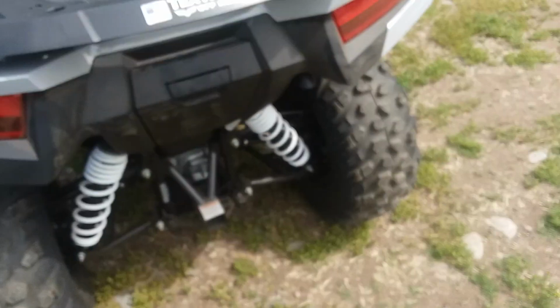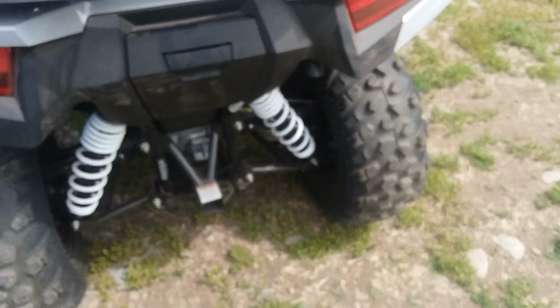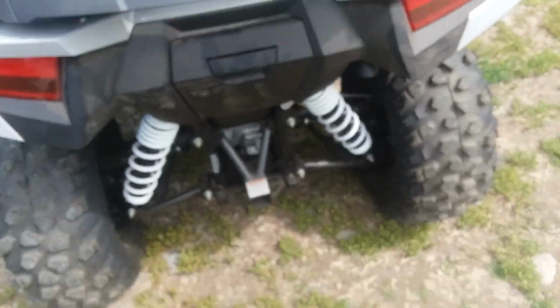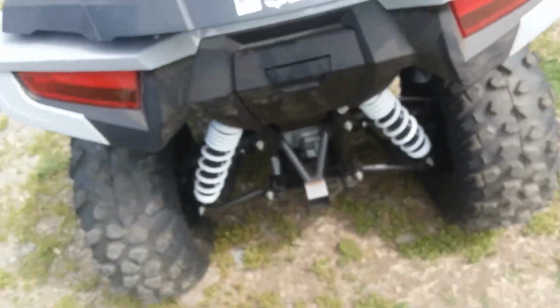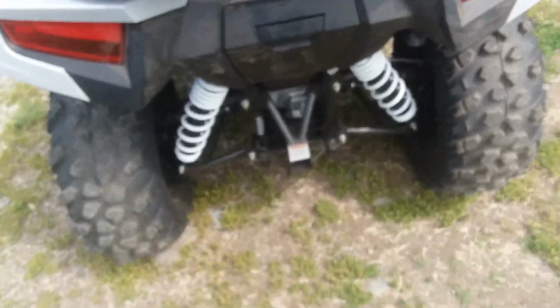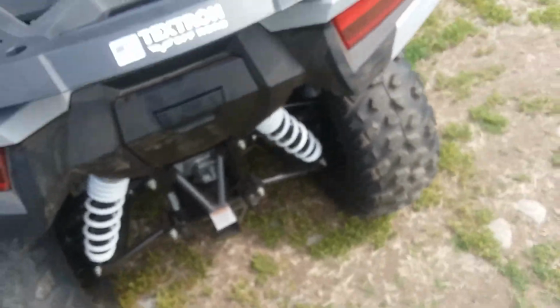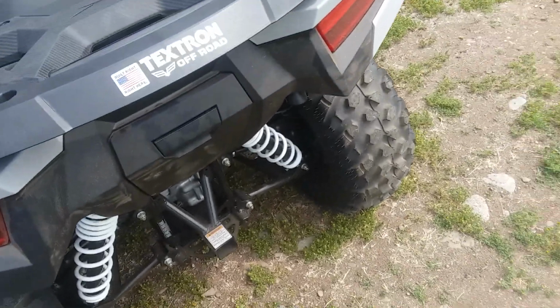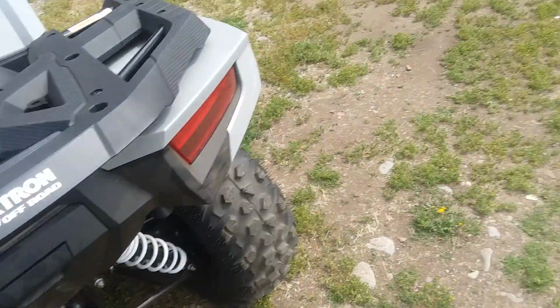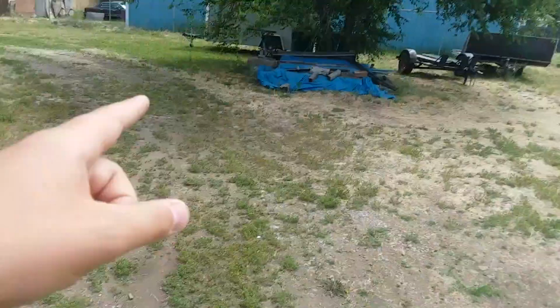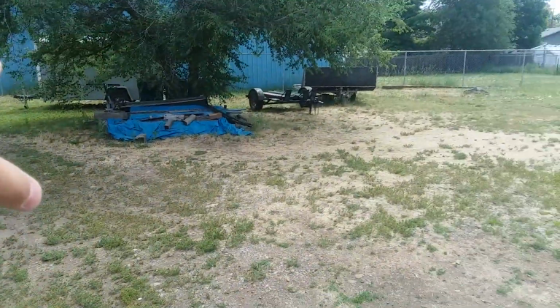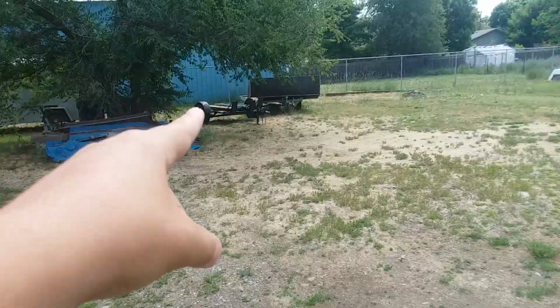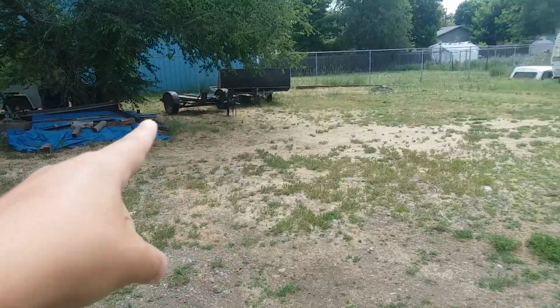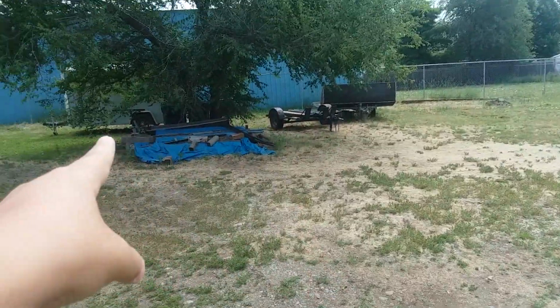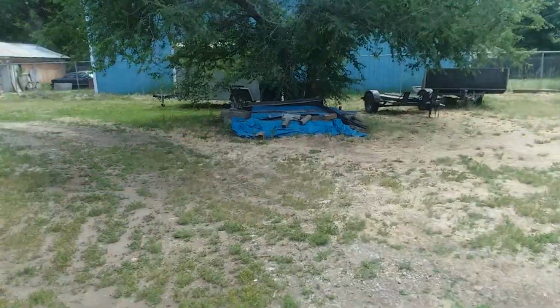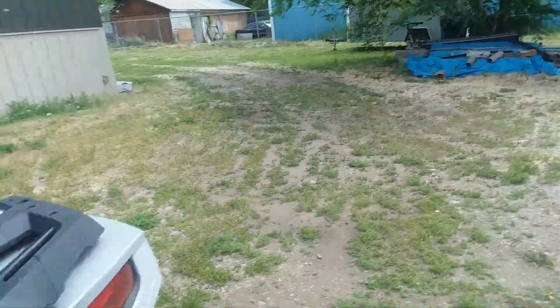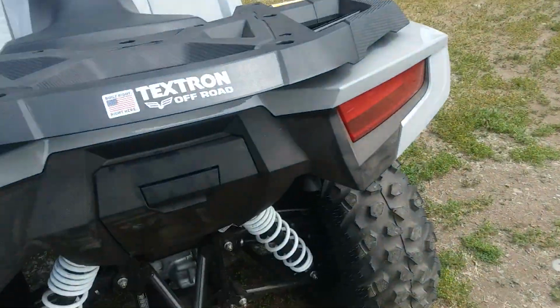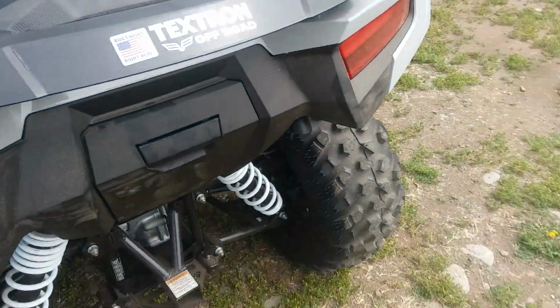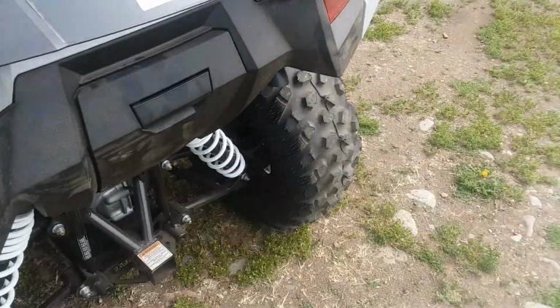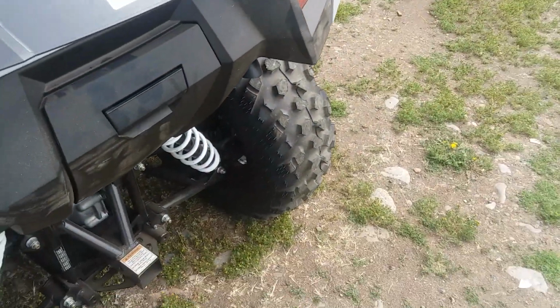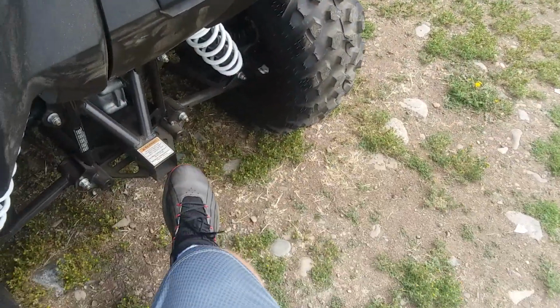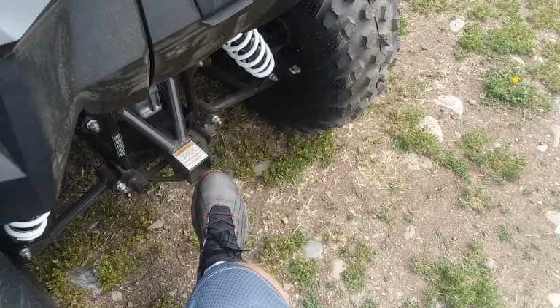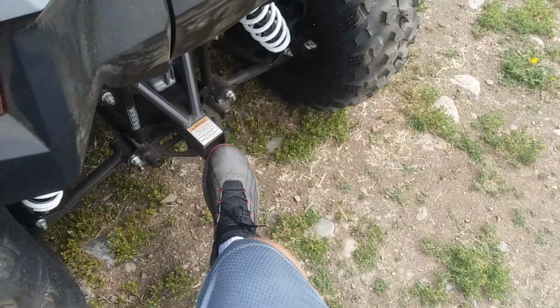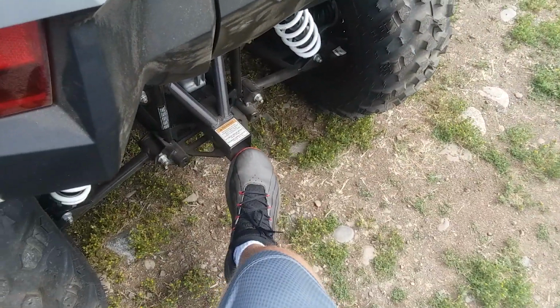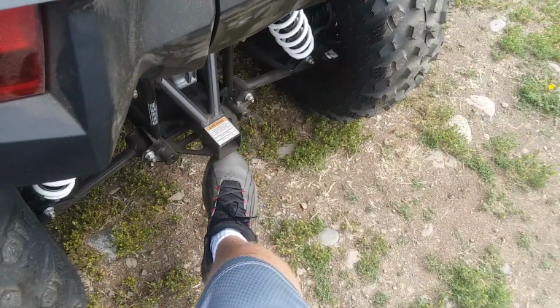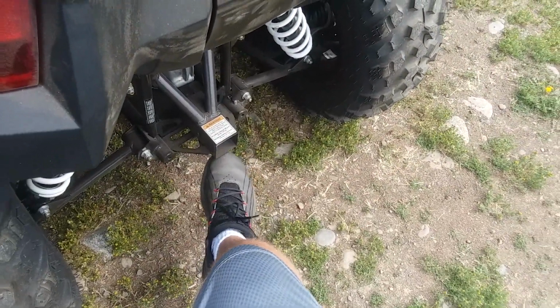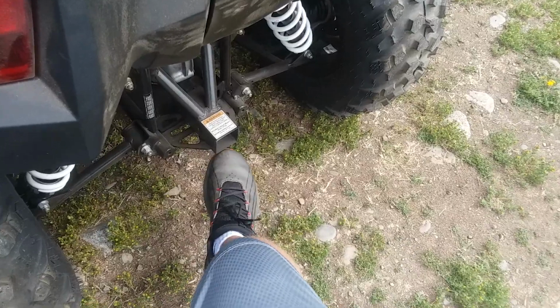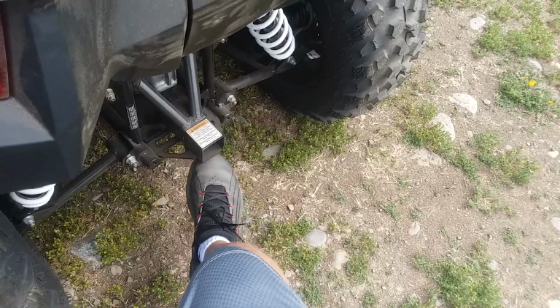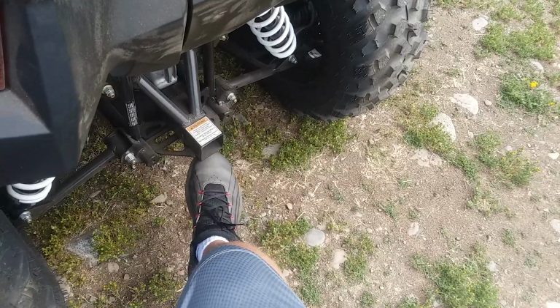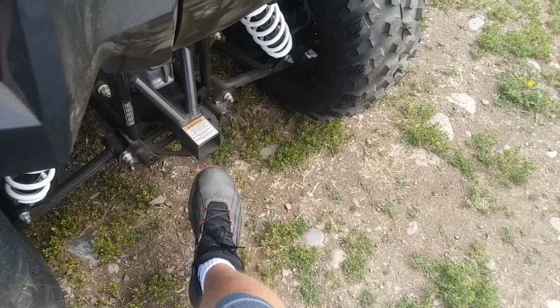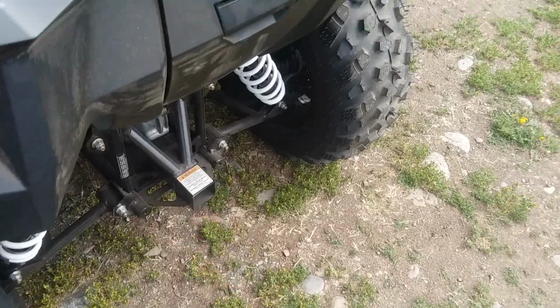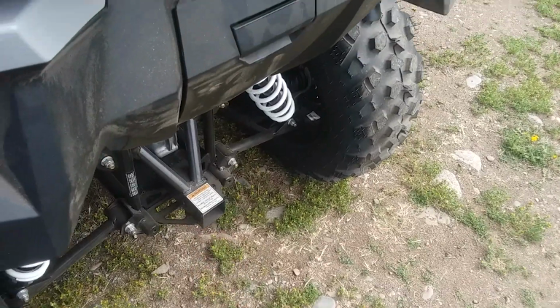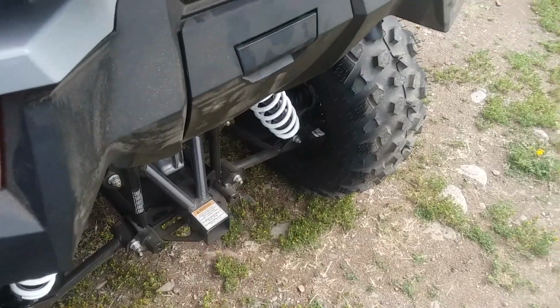What I also like is that I can tow any one of the trailers I have with this thing, because it takes a trailer hitch just like you'd put on a truck. That's pretty cool.